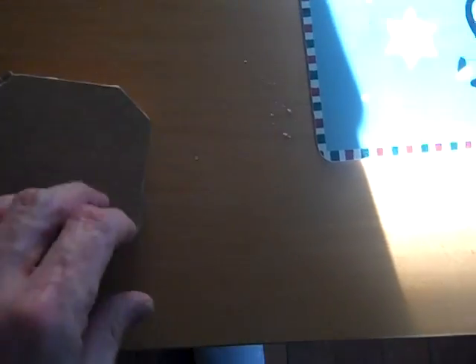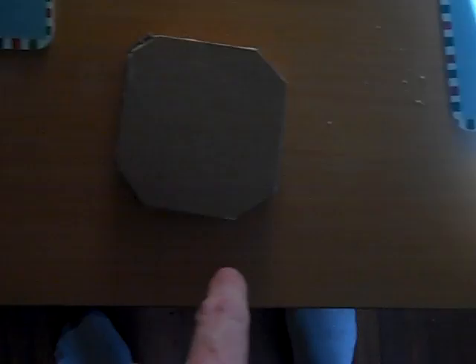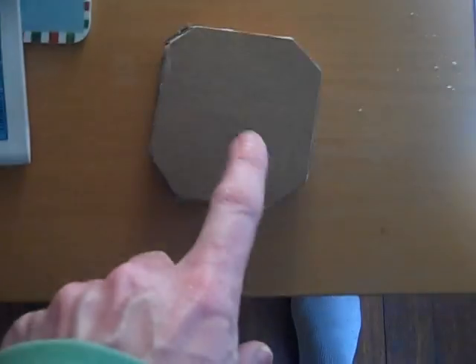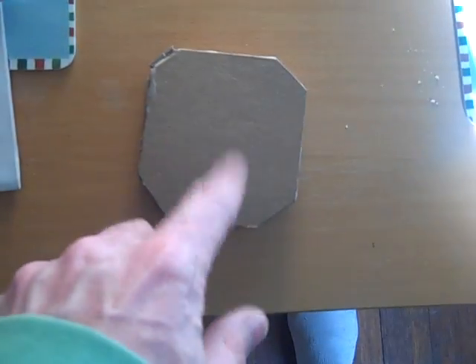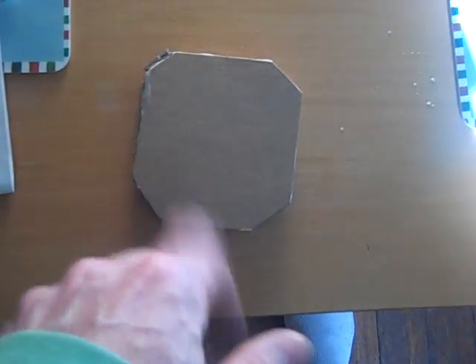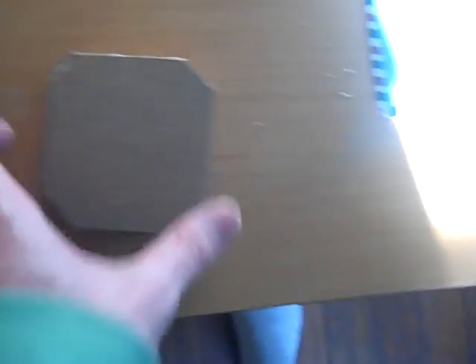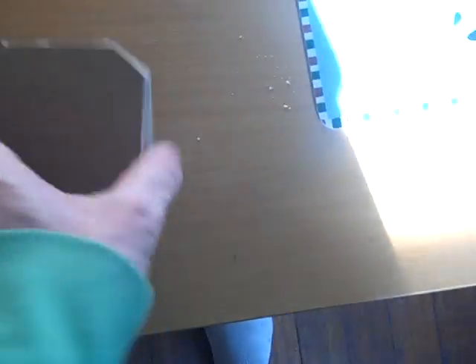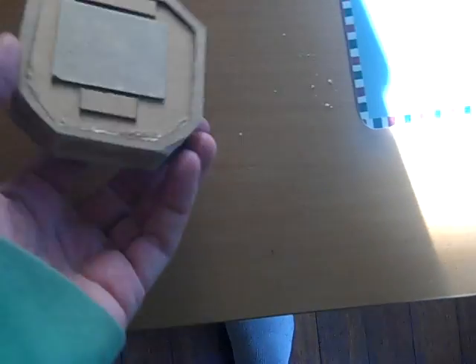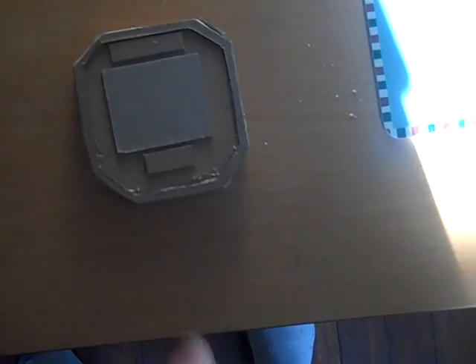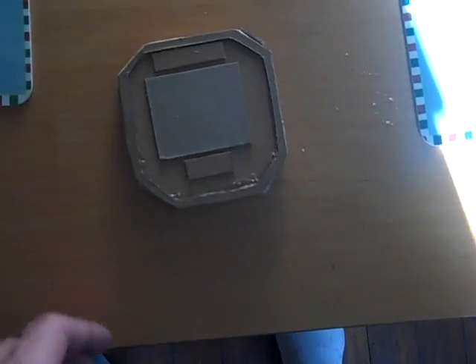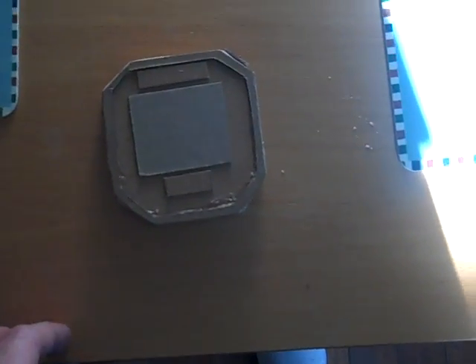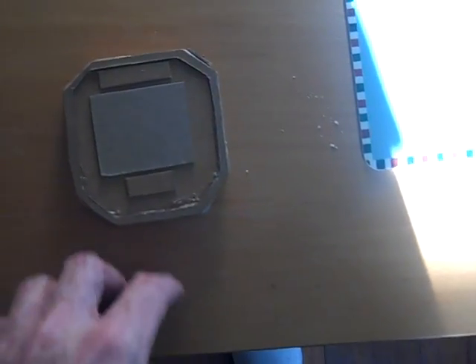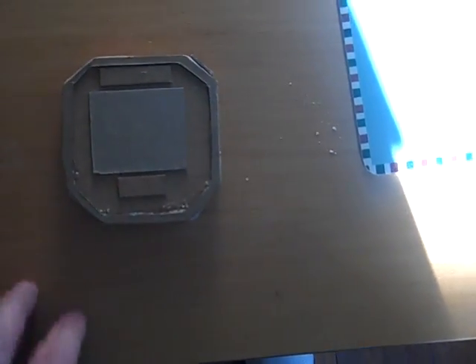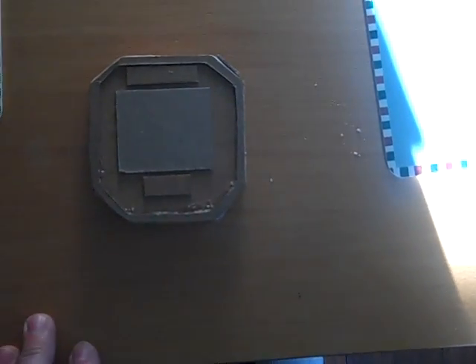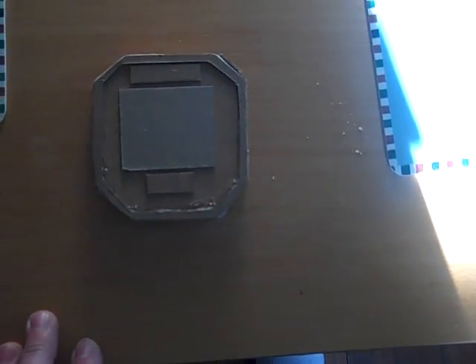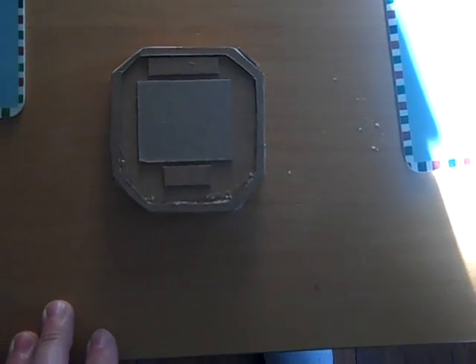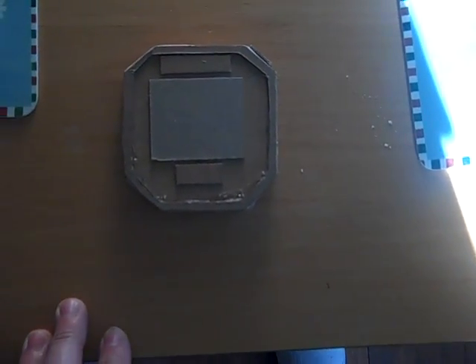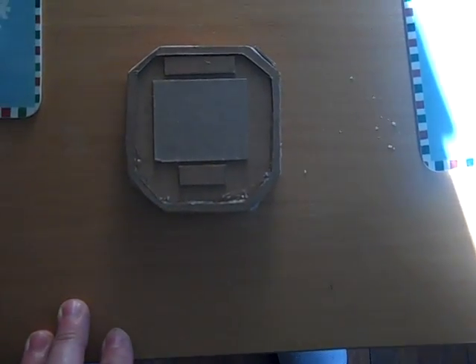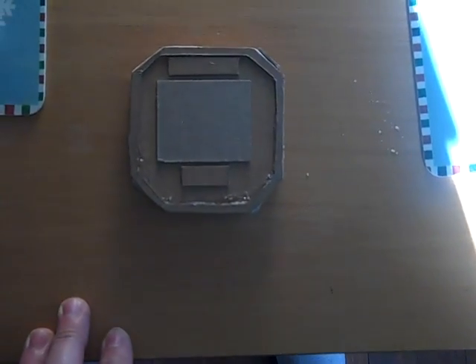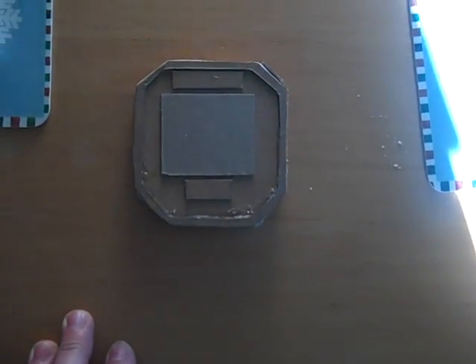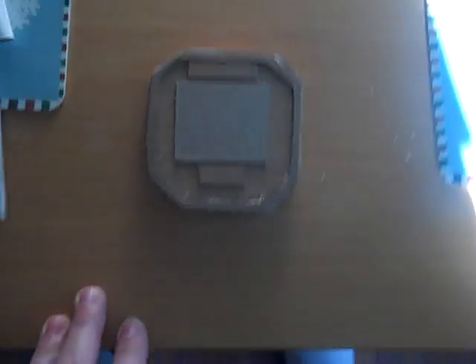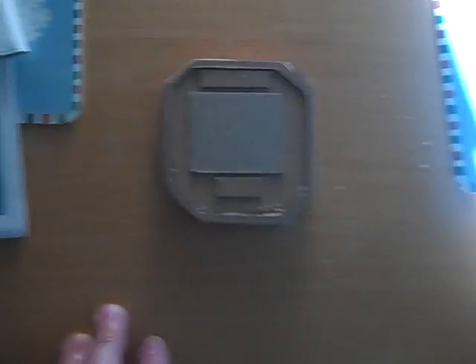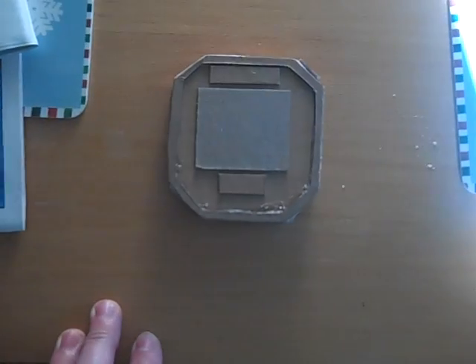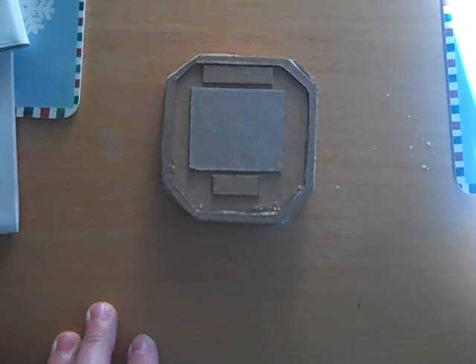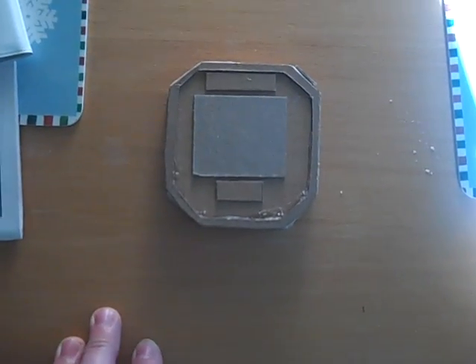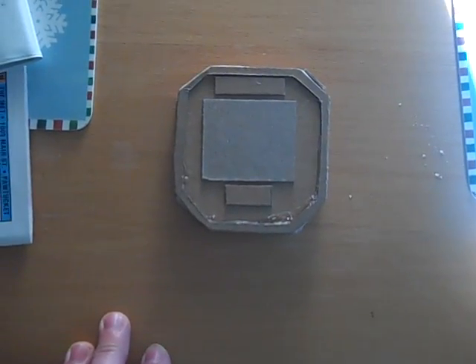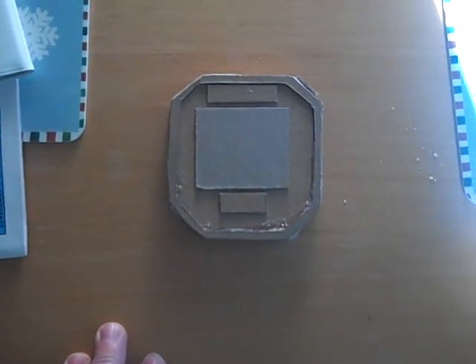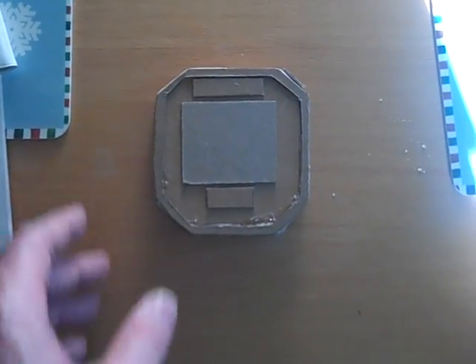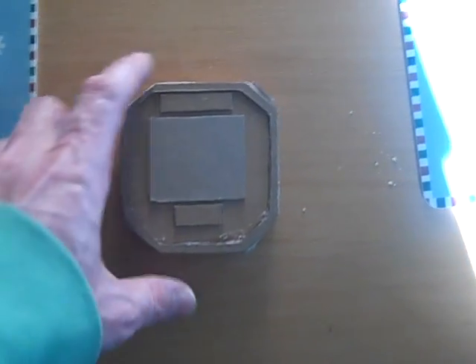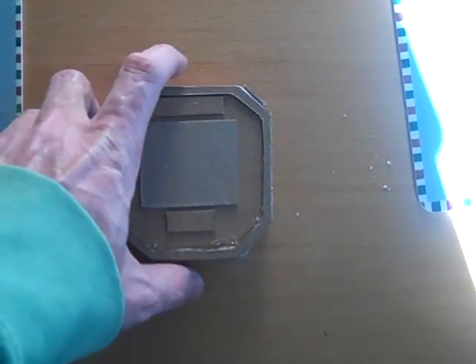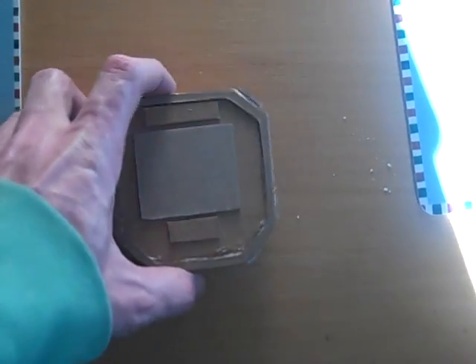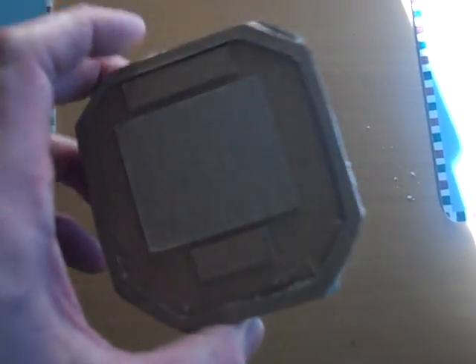I might put something on the back to make it look a little more techy. Then what we're going to do is make a mold of this and make duplicates so everyone can have one. That'd be awesome.